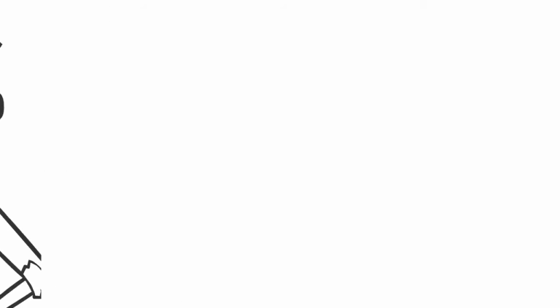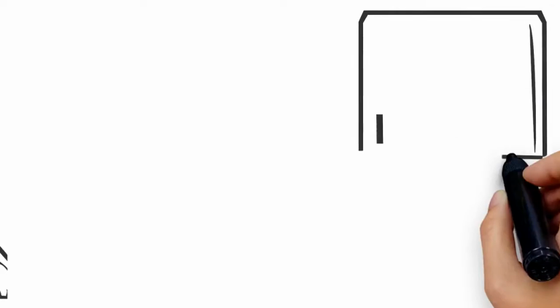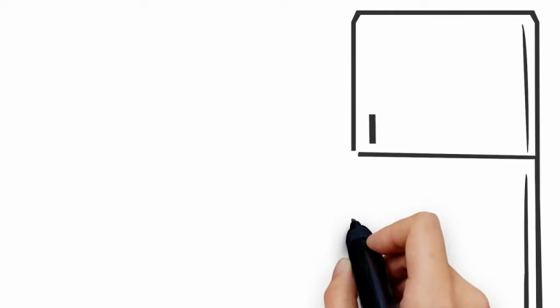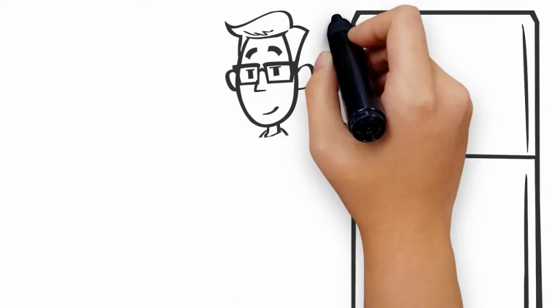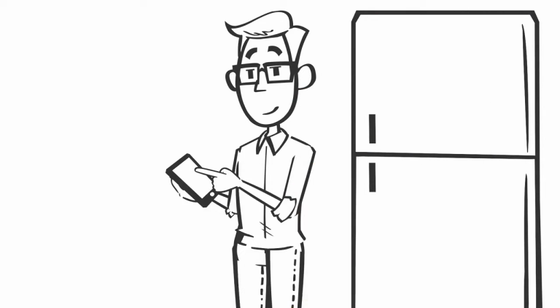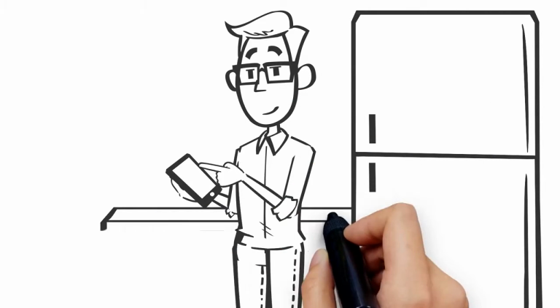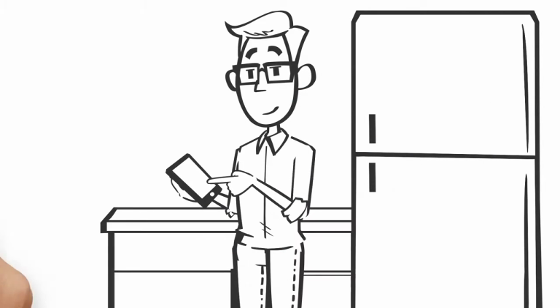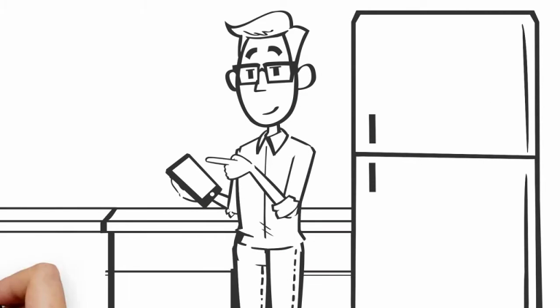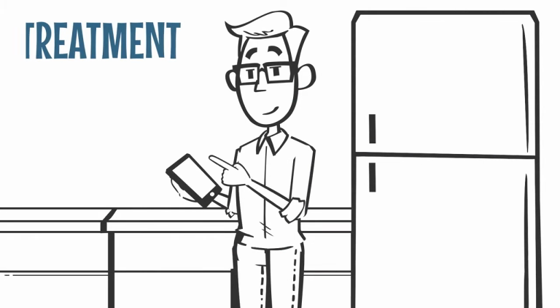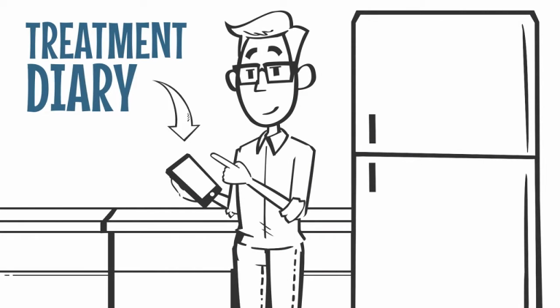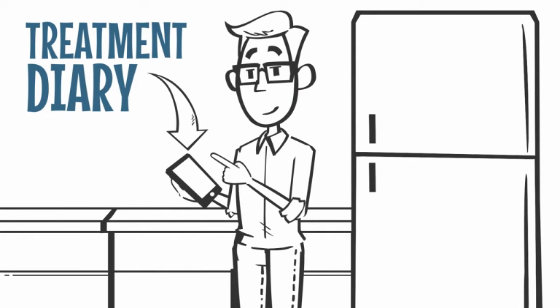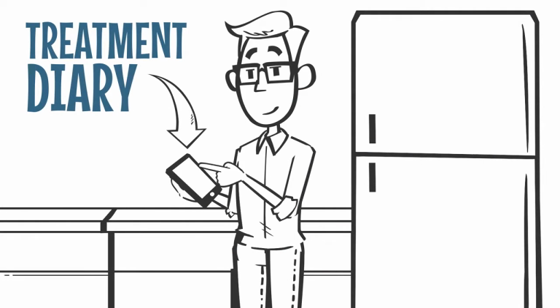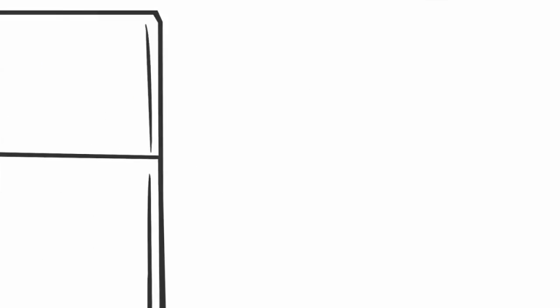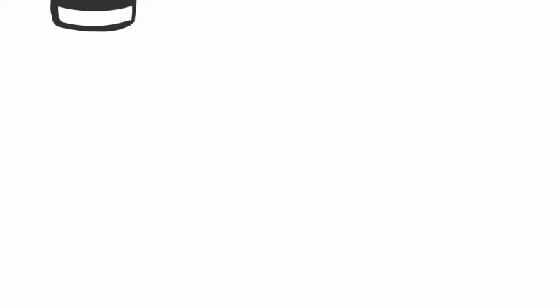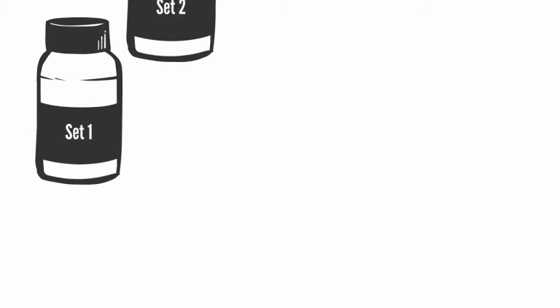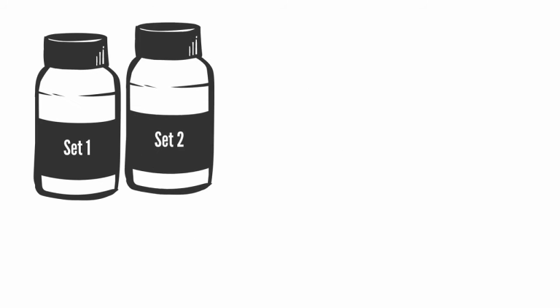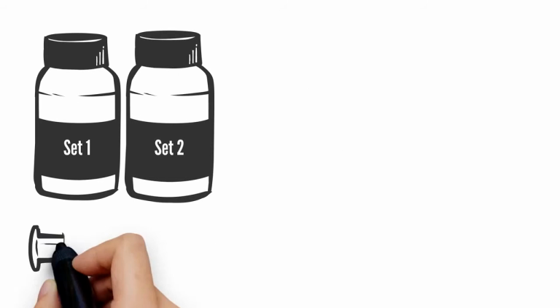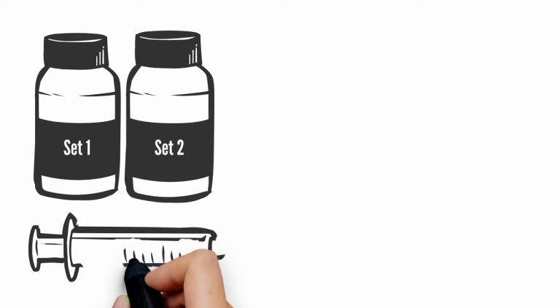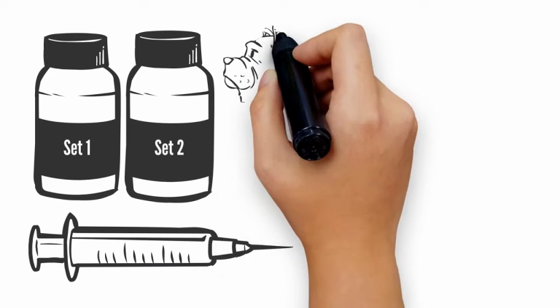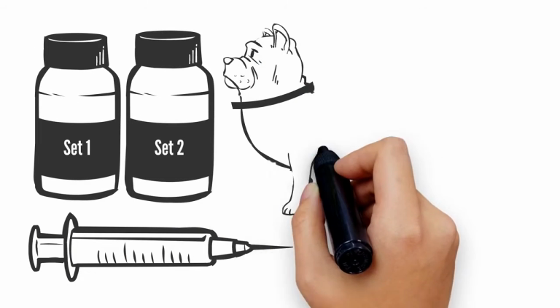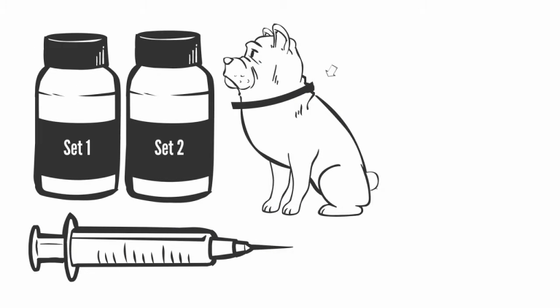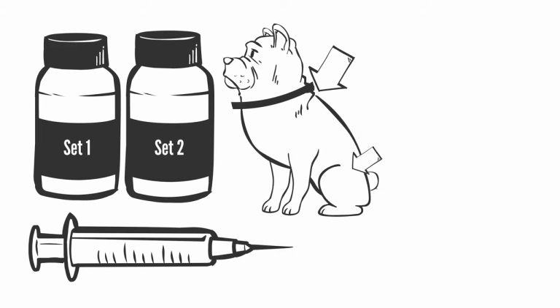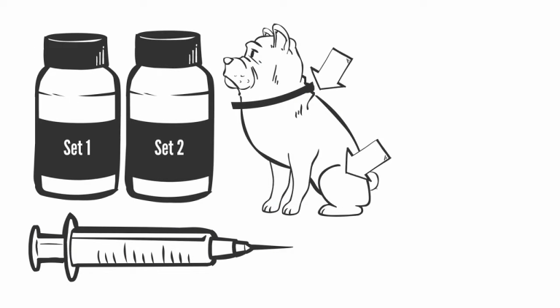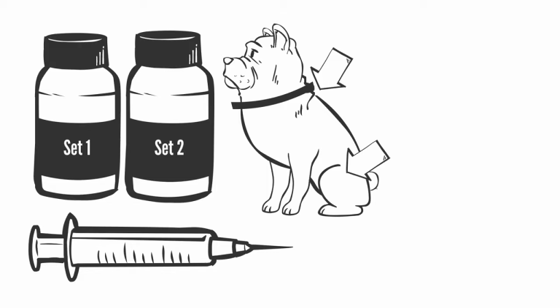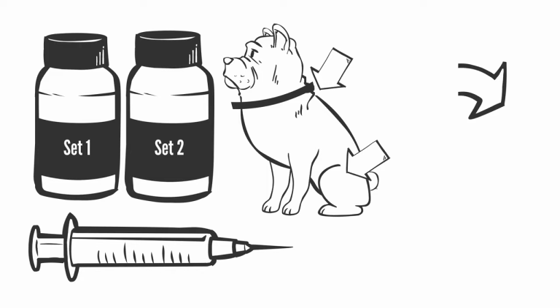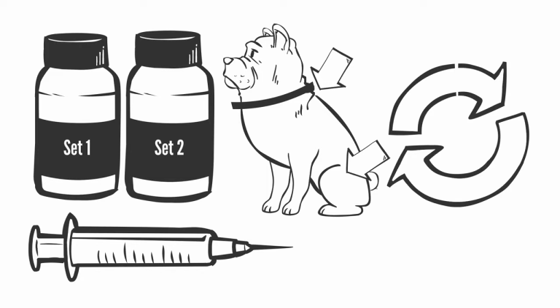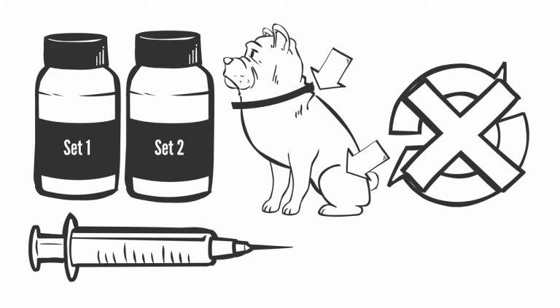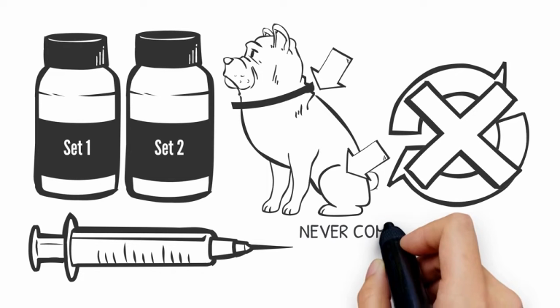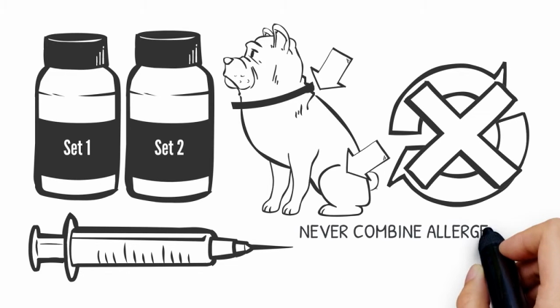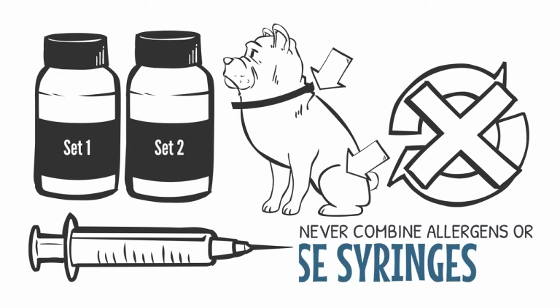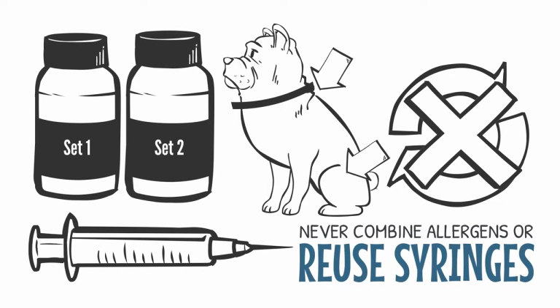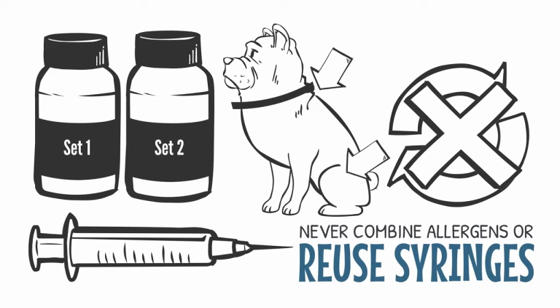Return the vials to your refrigerator and record injection information in your treatment diary. If you have a double treatment set, give one injection from each set at different sites on the body. Never combine allergens or reuse syringes.